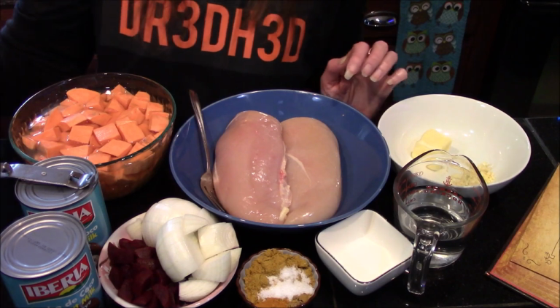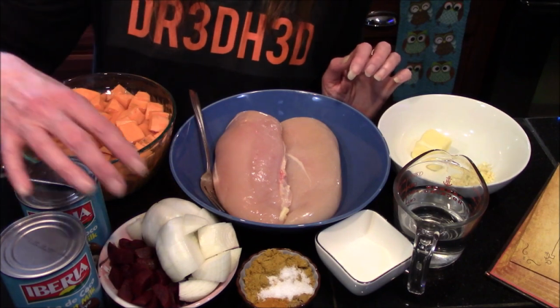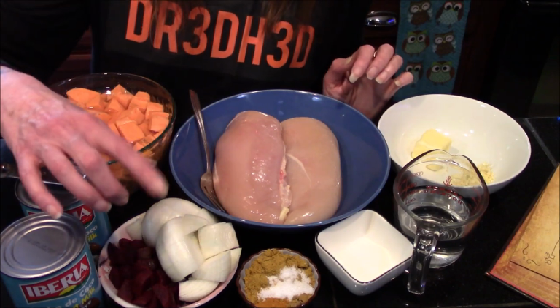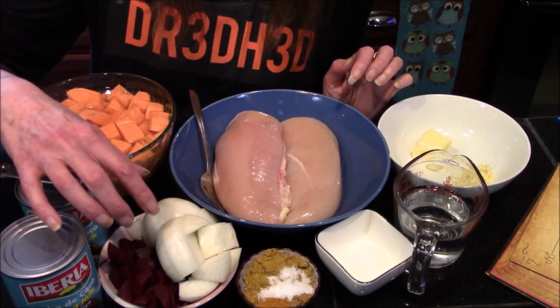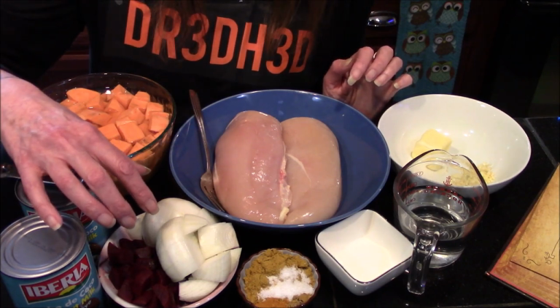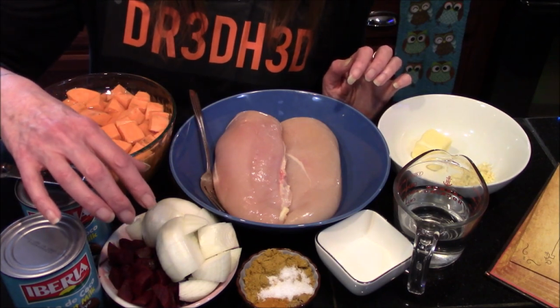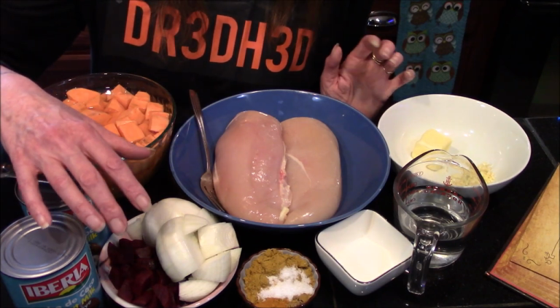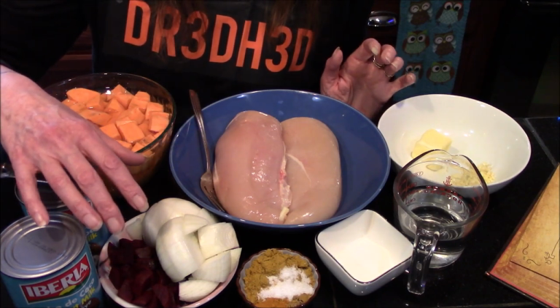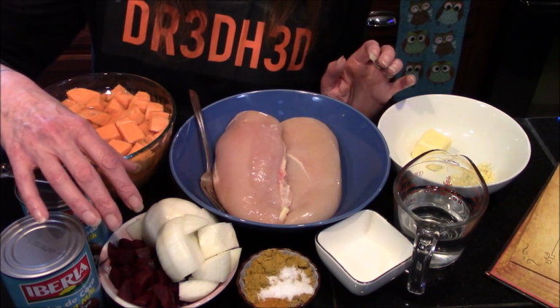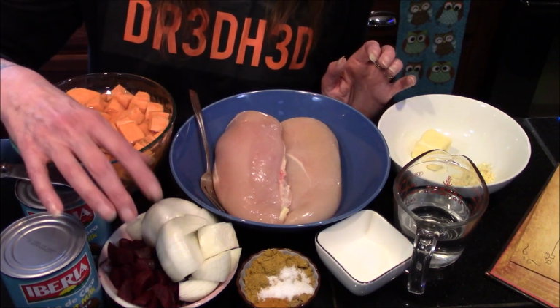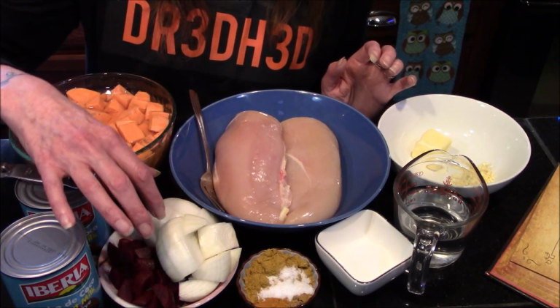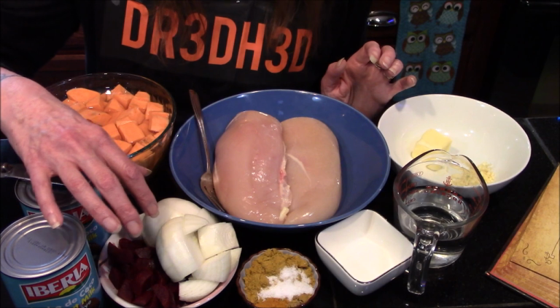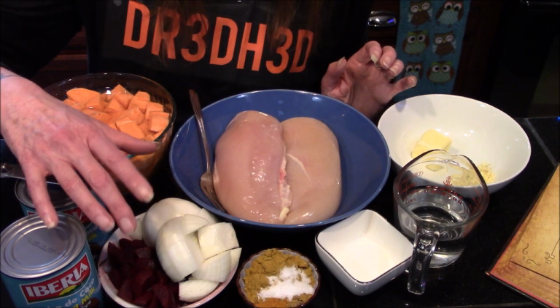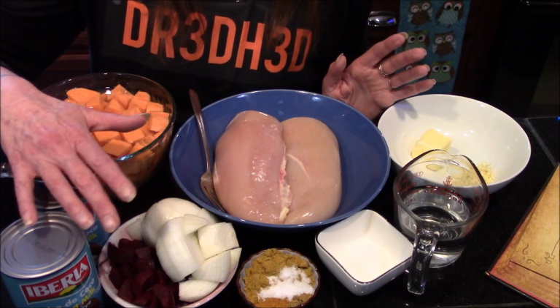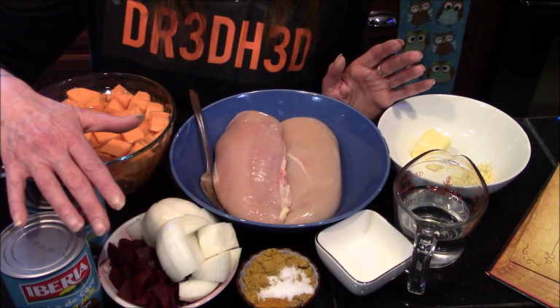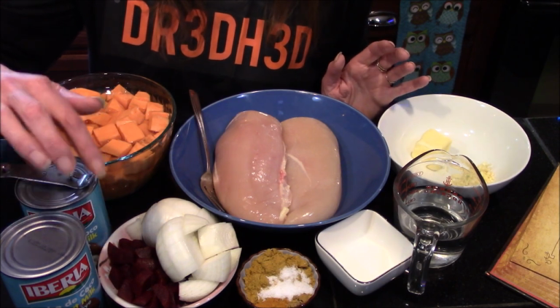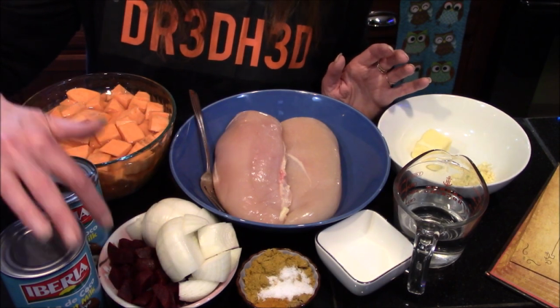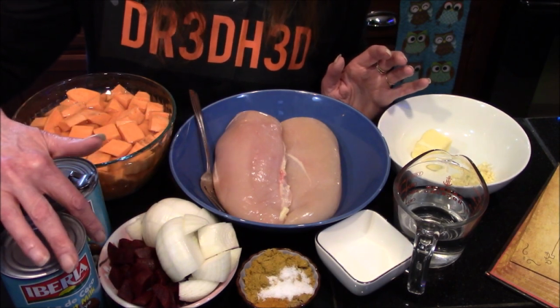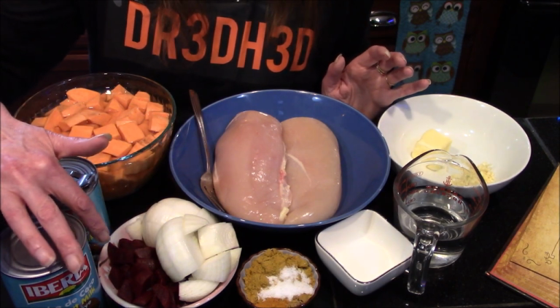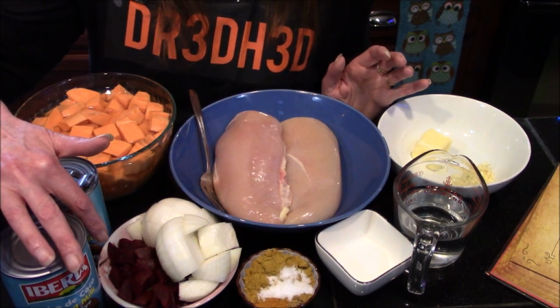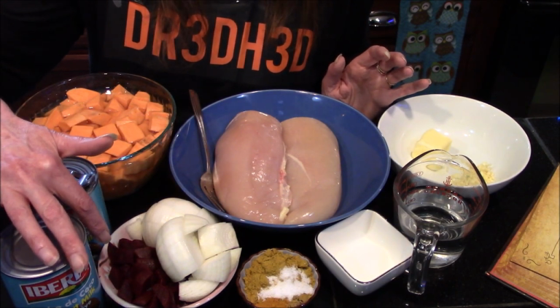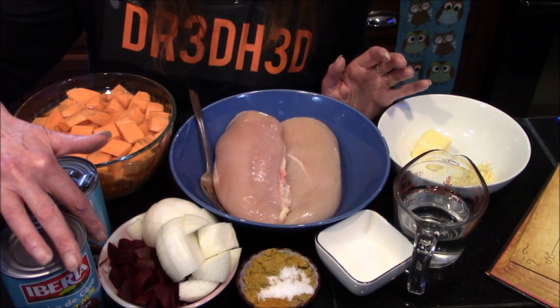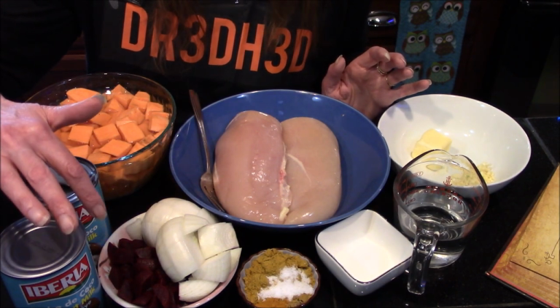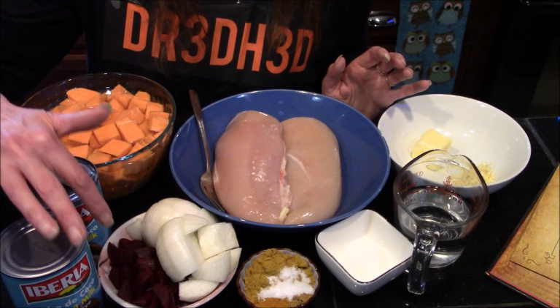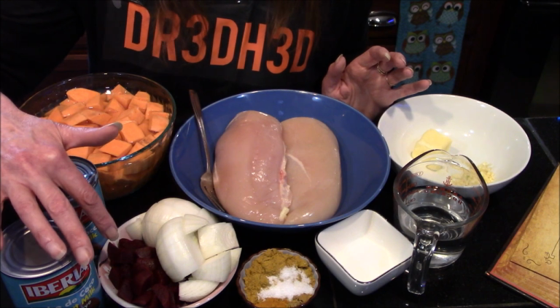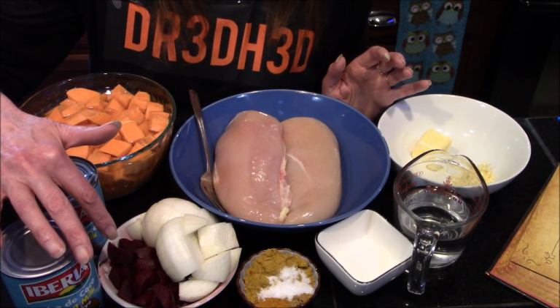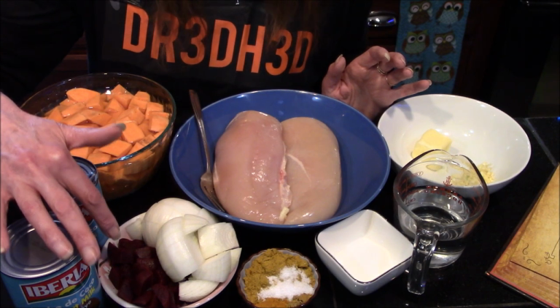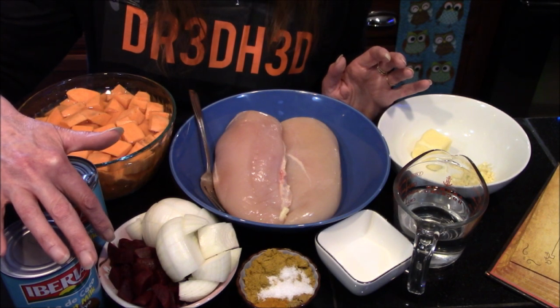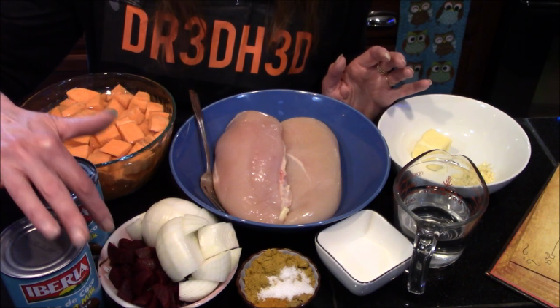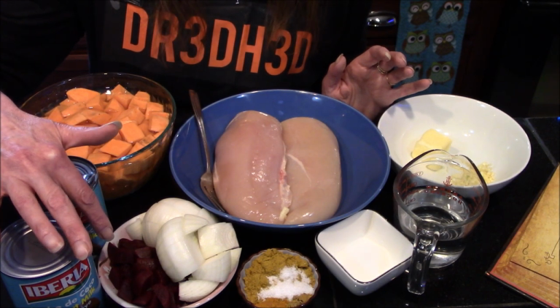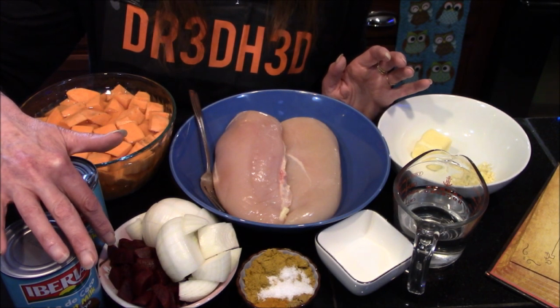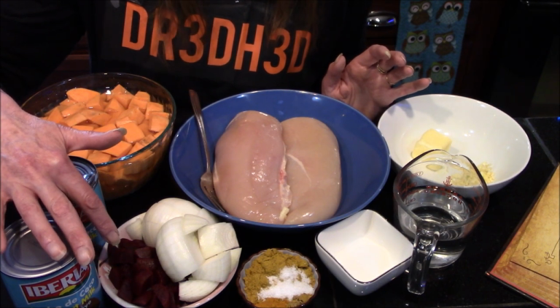We also need one teaspoon of salt, a half teaspoon of ground coriander, one teaspoon of ground turmeric, one sweet onion about medium size diced into about one-inch cubes, and about four pickled beets that I've gone ahead and diced up.